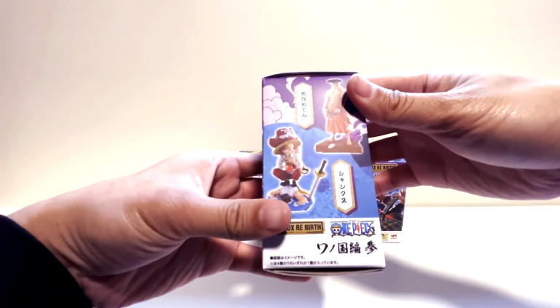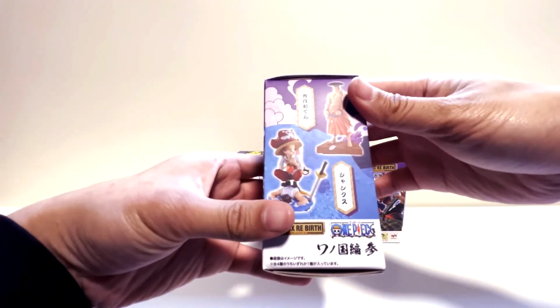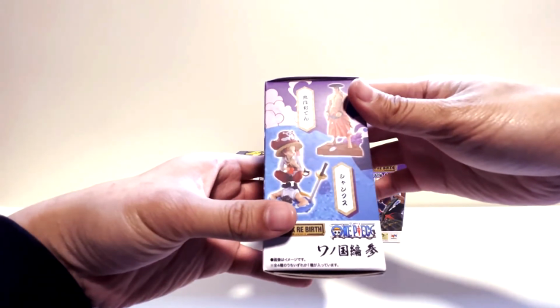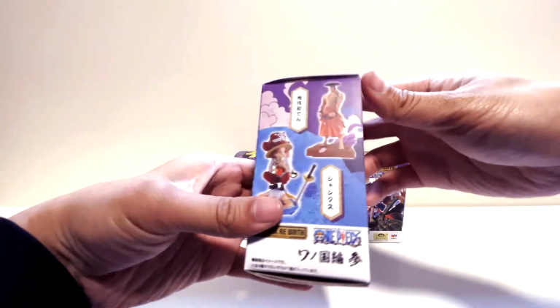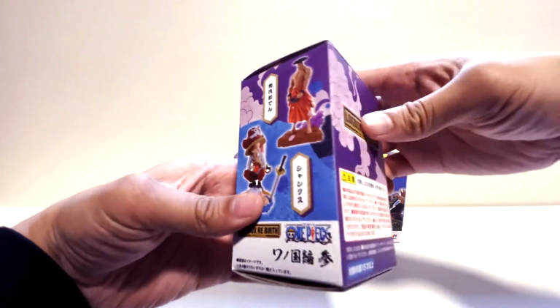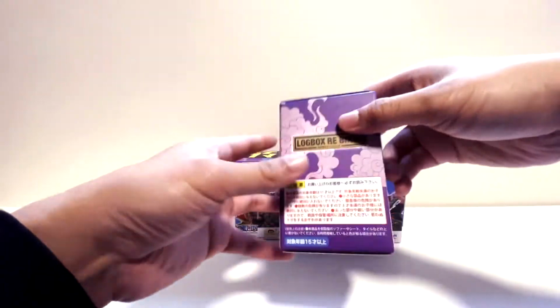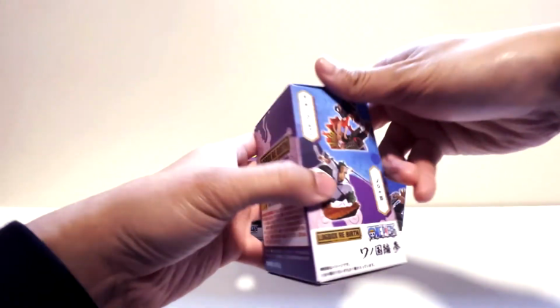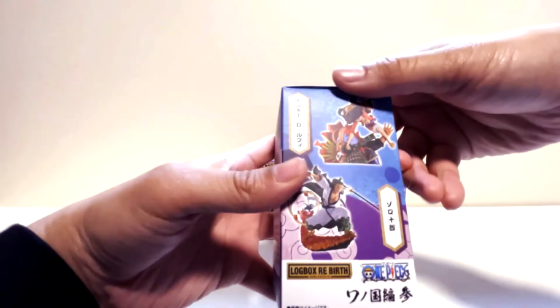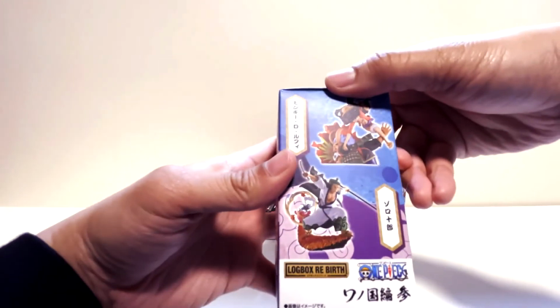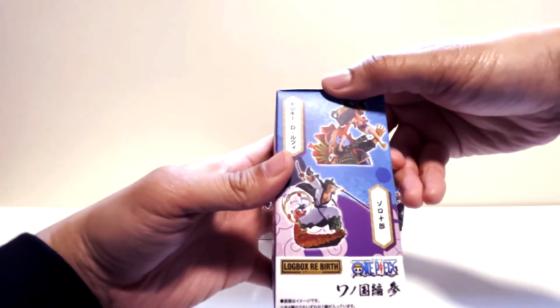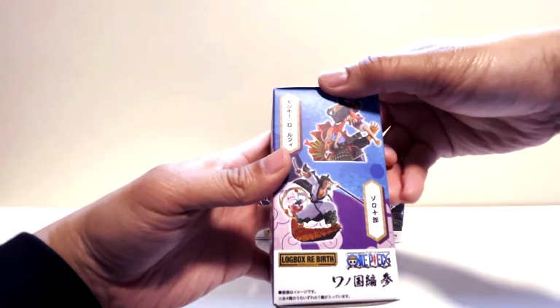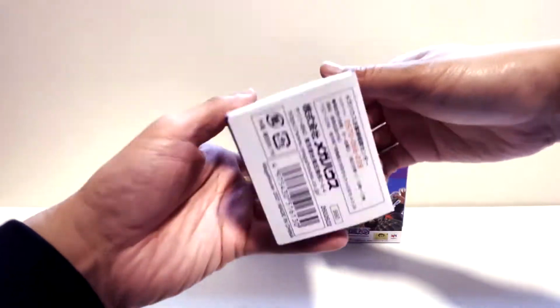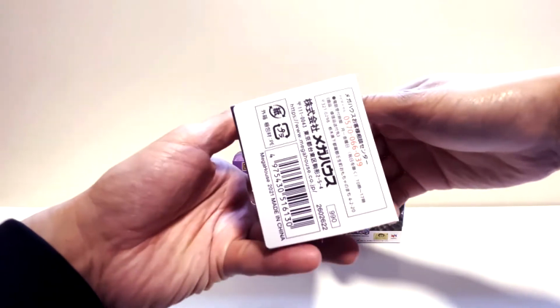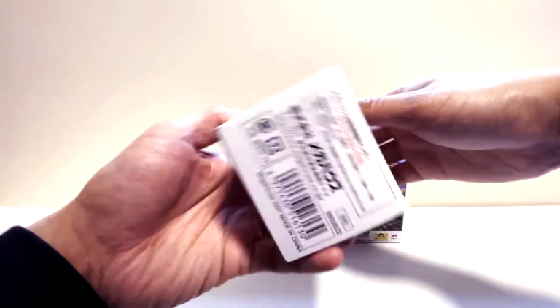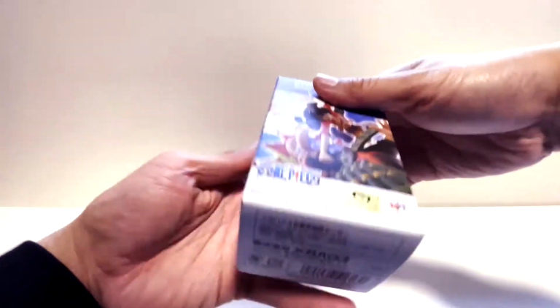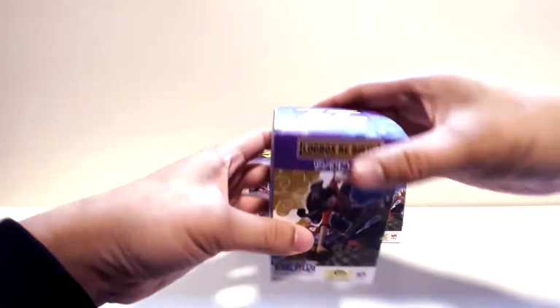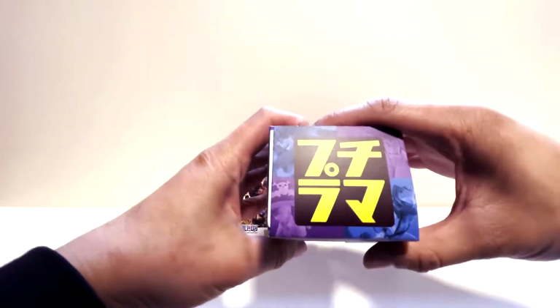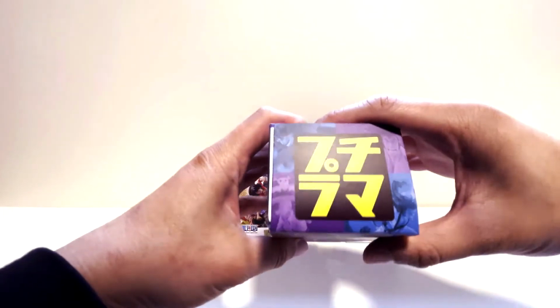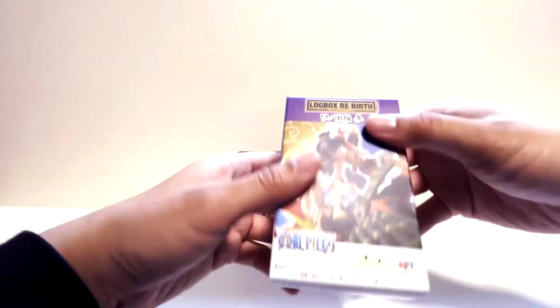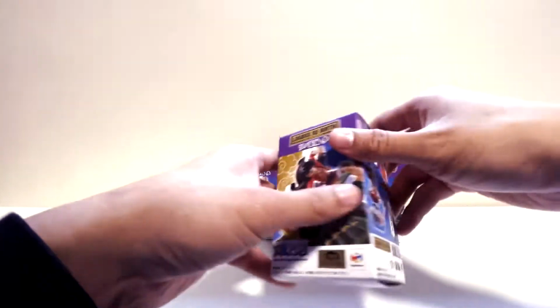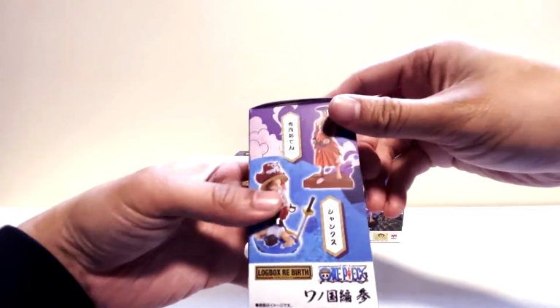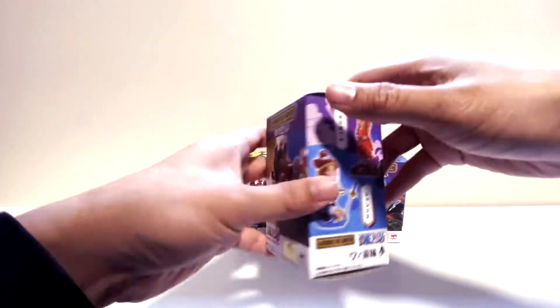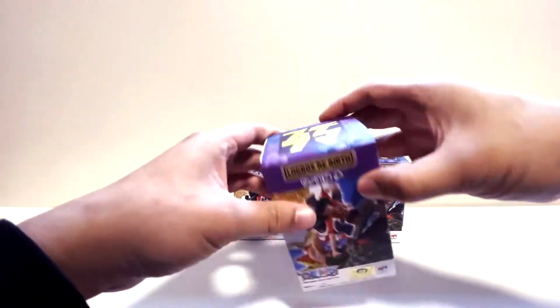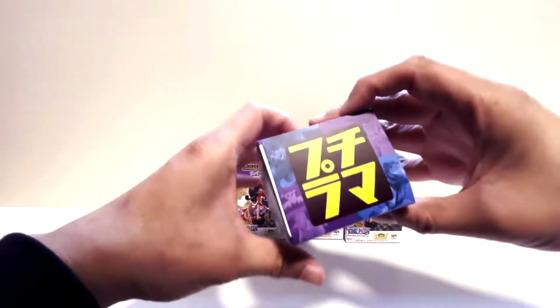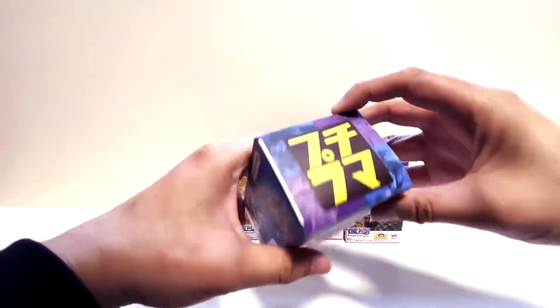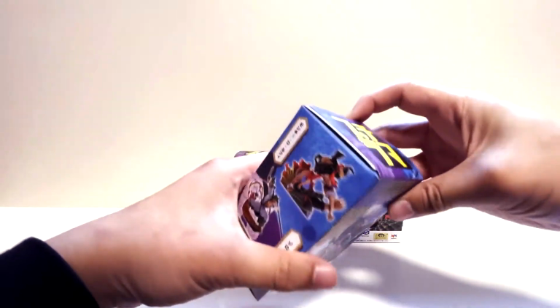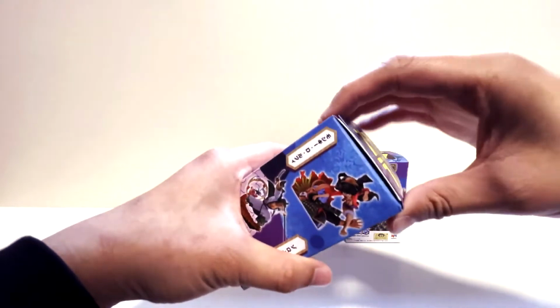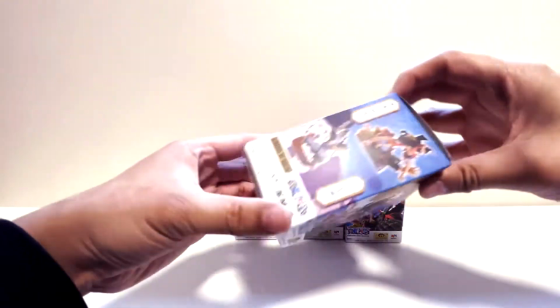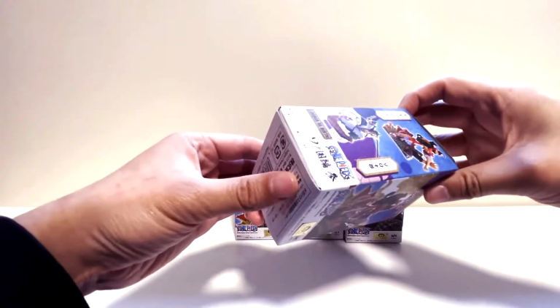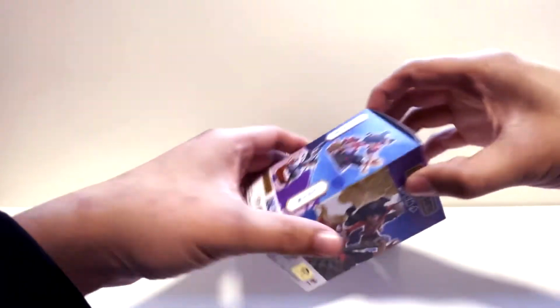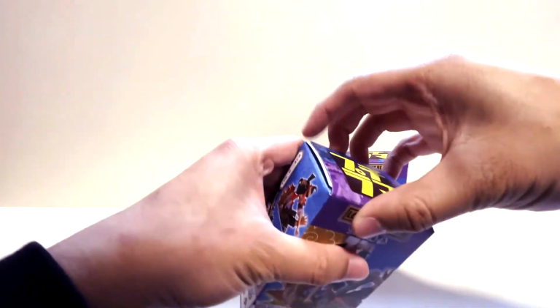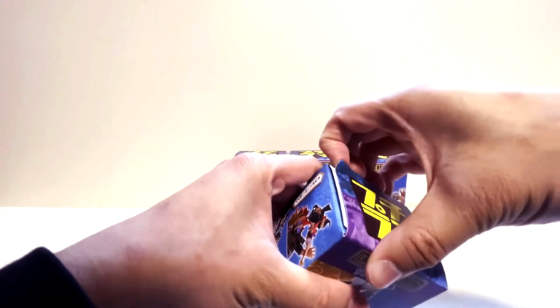Again we got Shanks, Oden, Luffy, and Zoro — just so you can see all the sides. Alright, this isn't going to open pretty unfortunately.